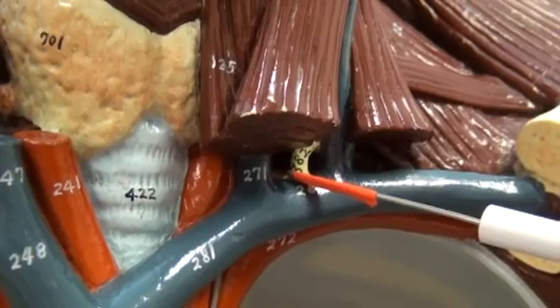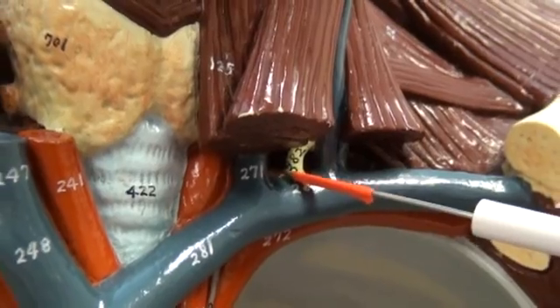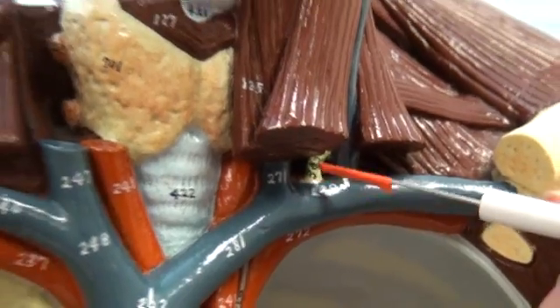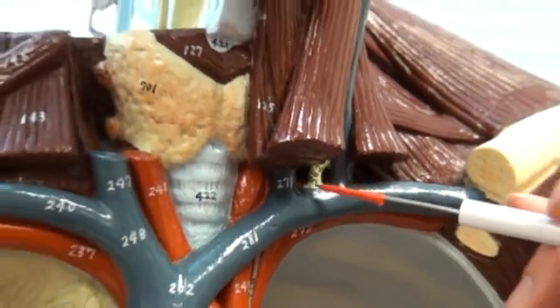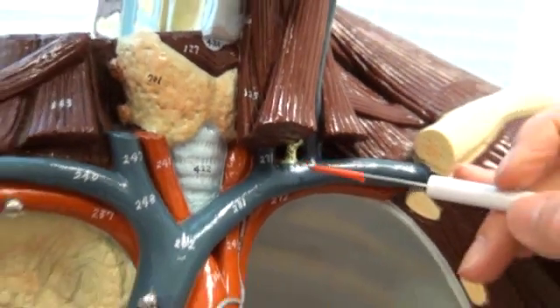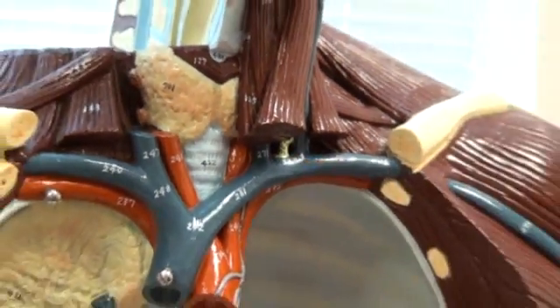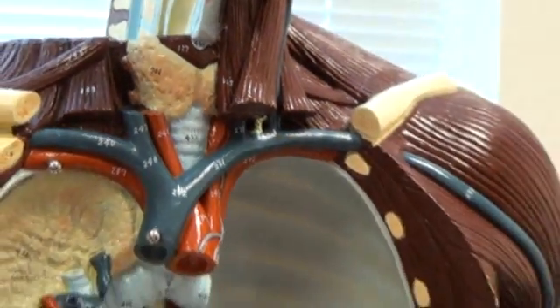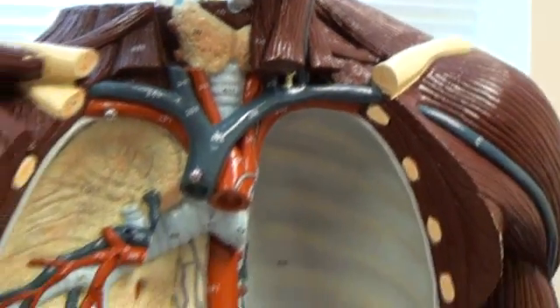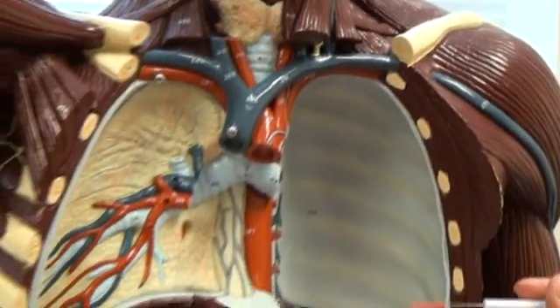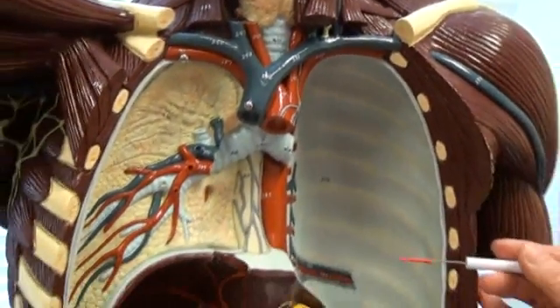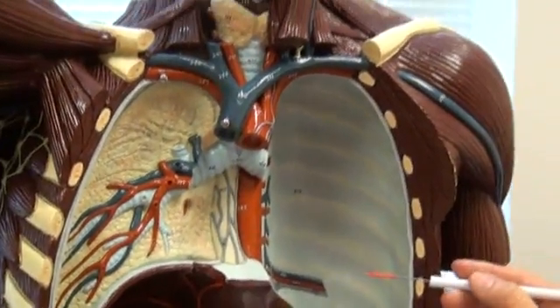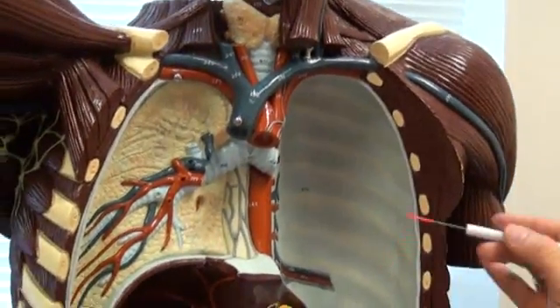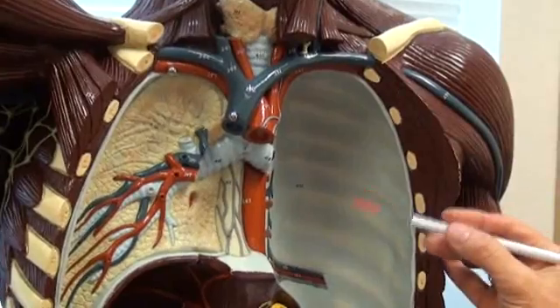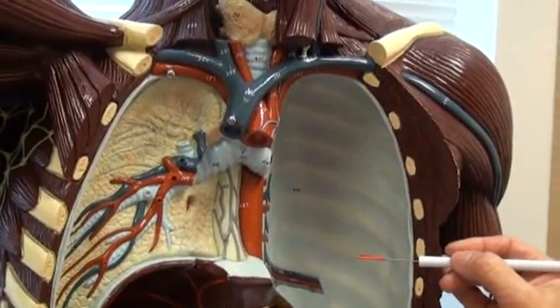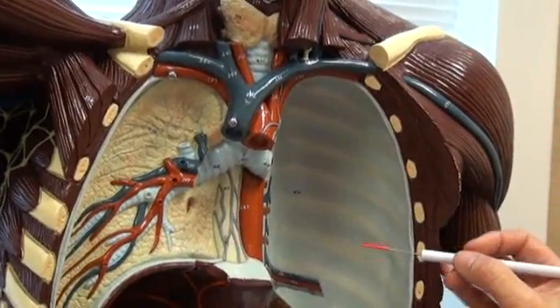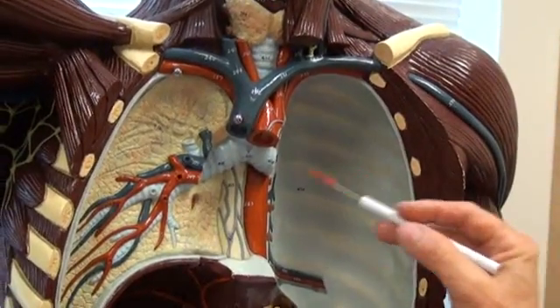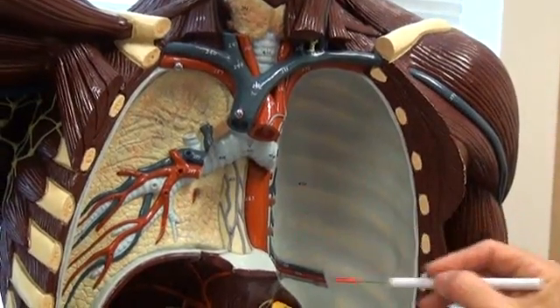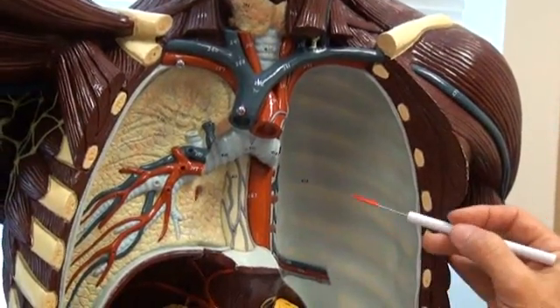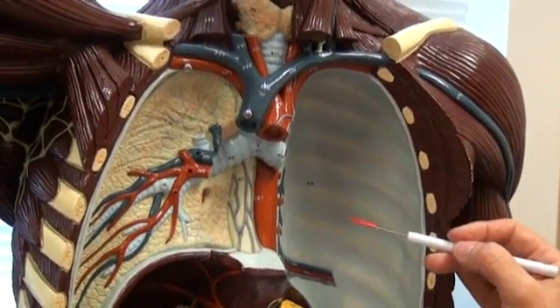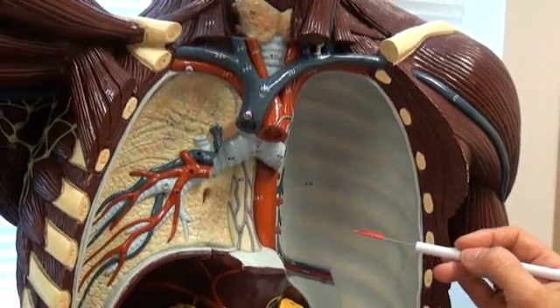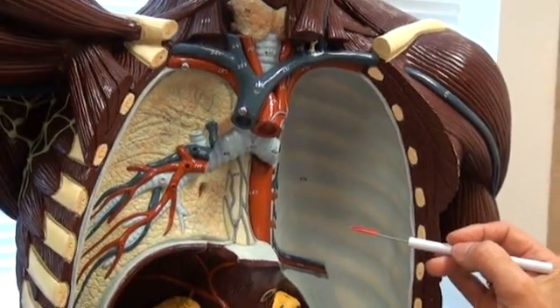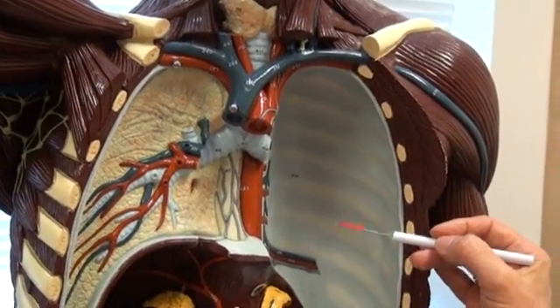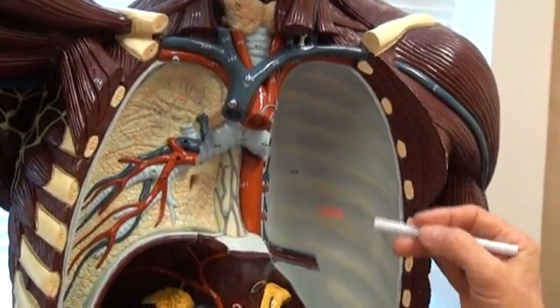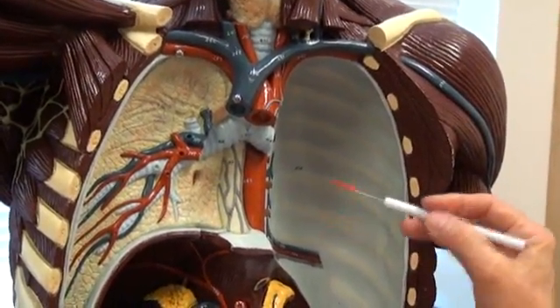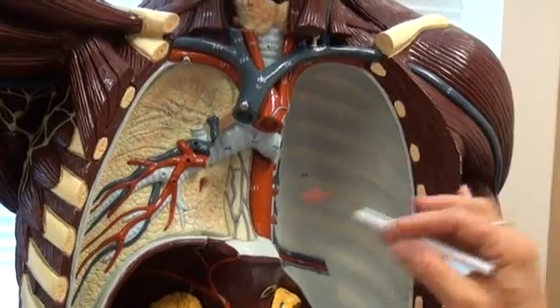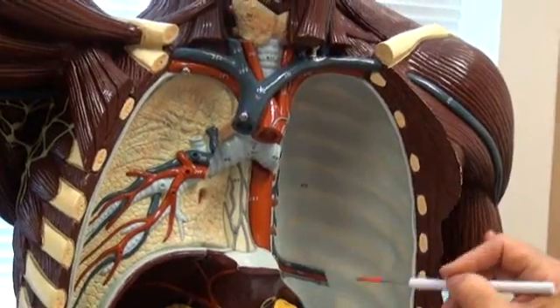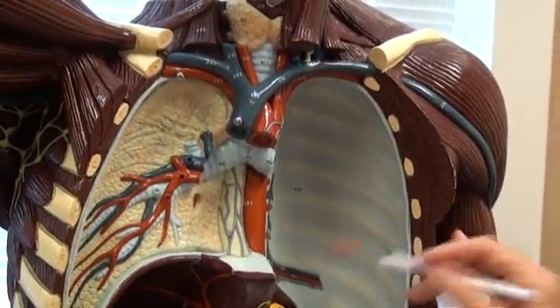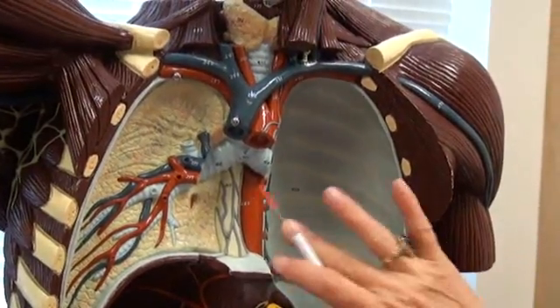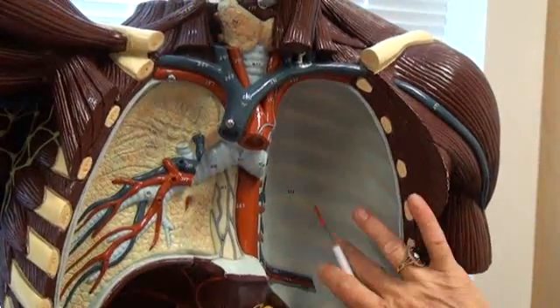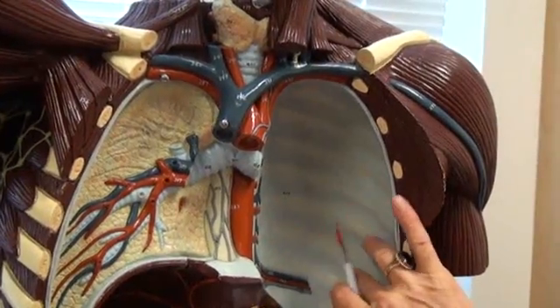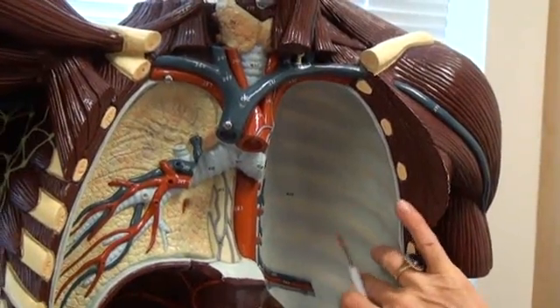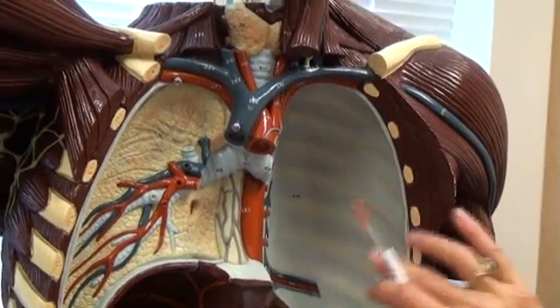Number 383, the lymph node in the mammary gland, is in the breast section. That model is unavailable to us at this time. So if you can't find it, that's why — the breast section is not available.